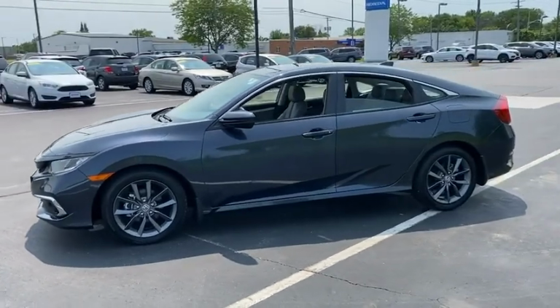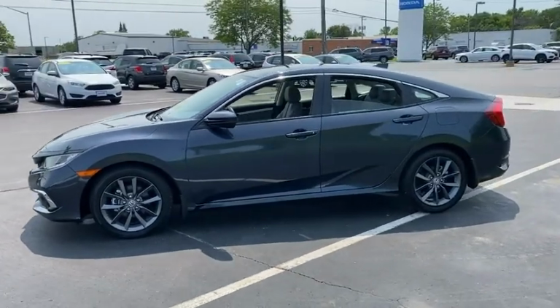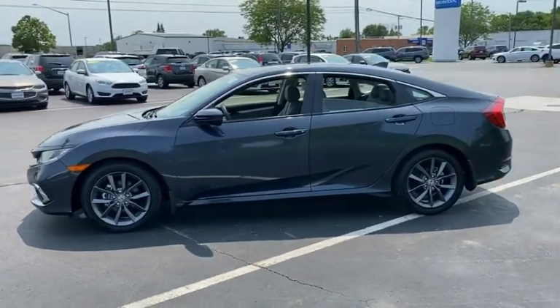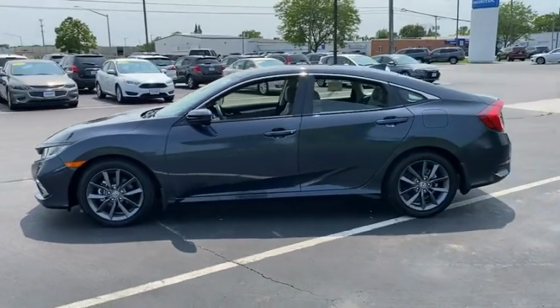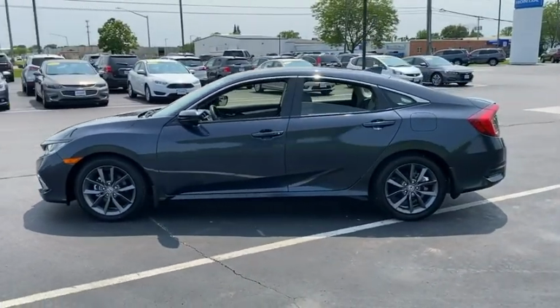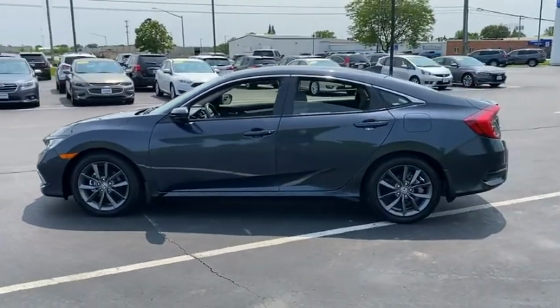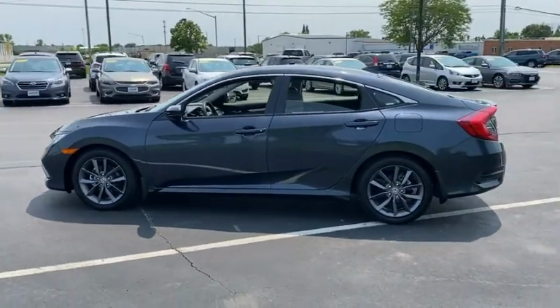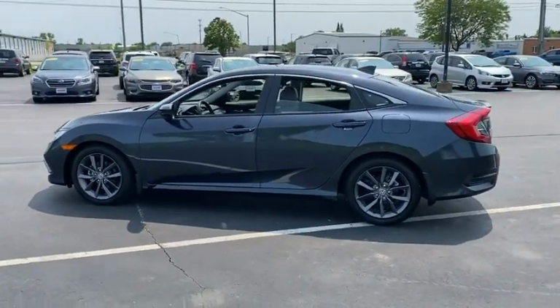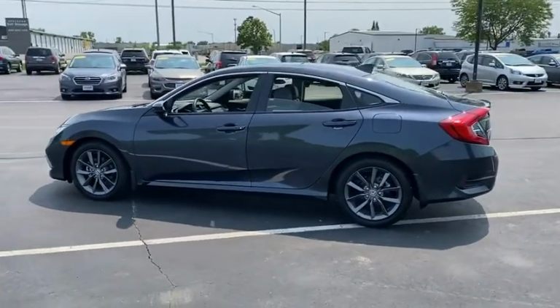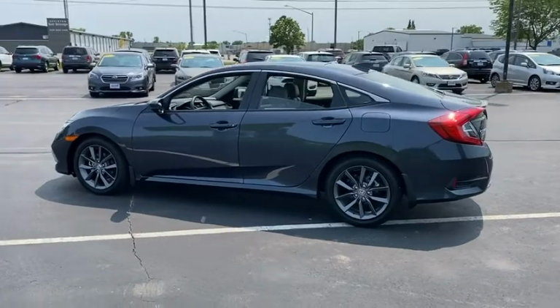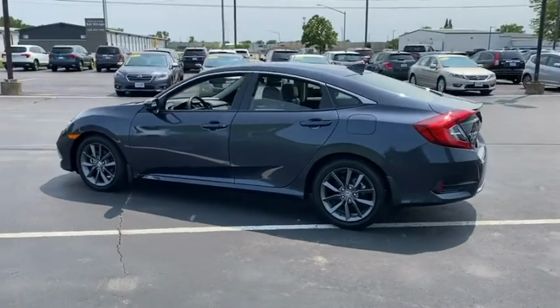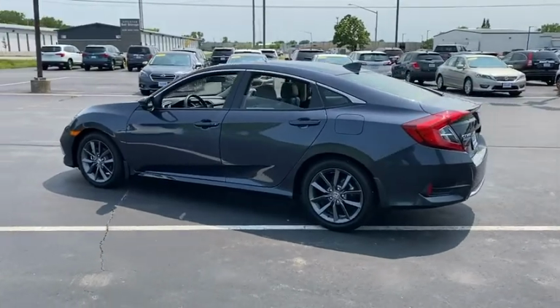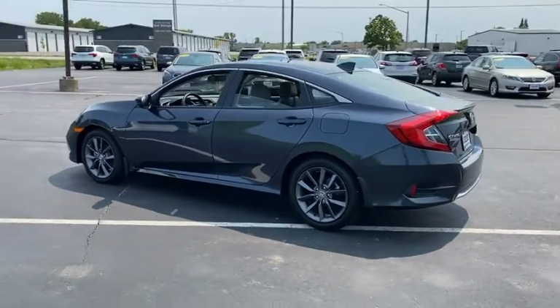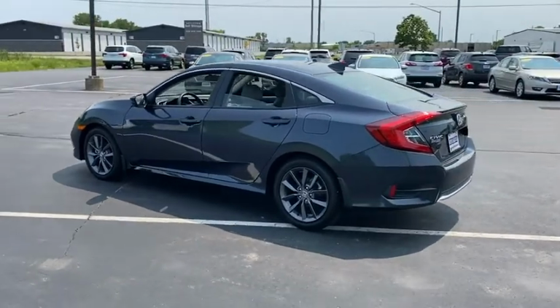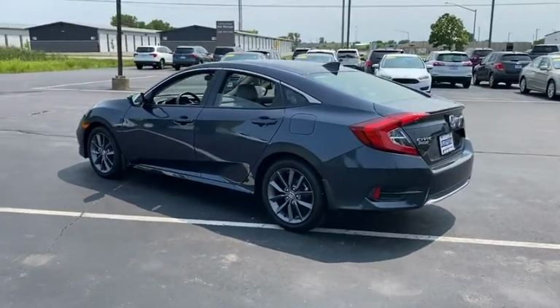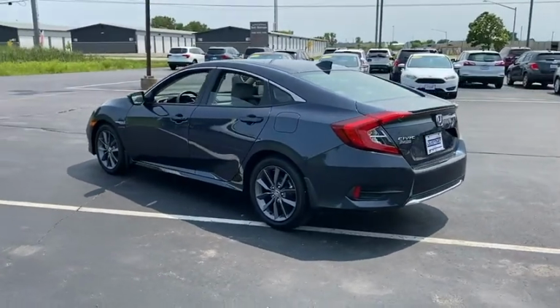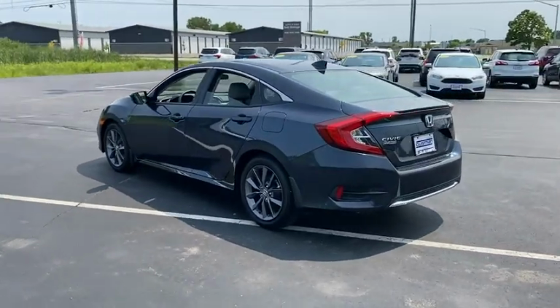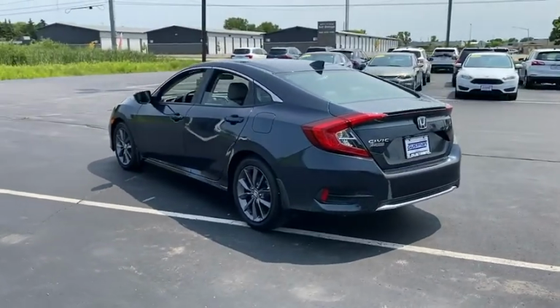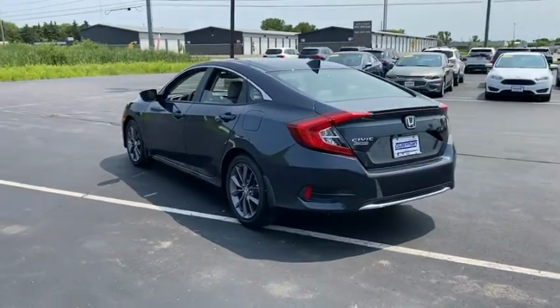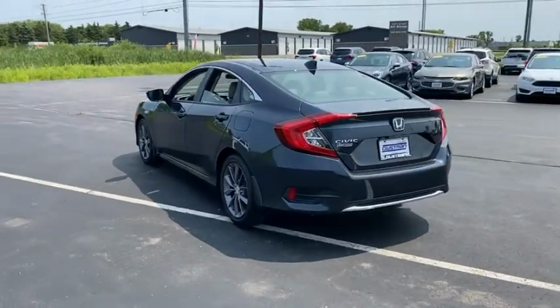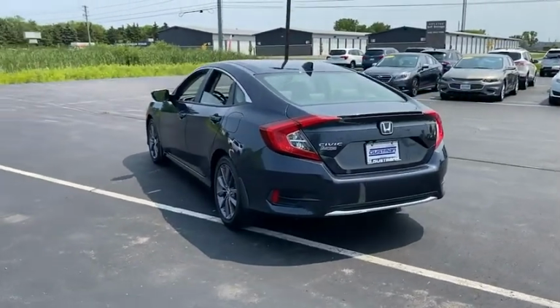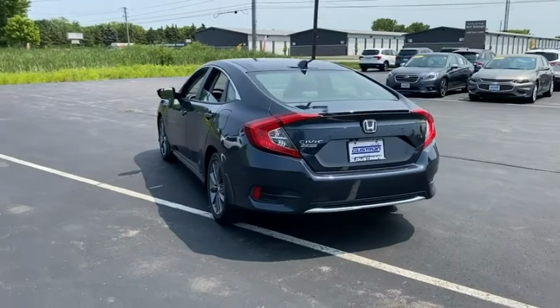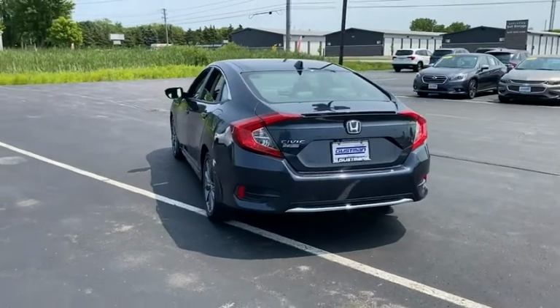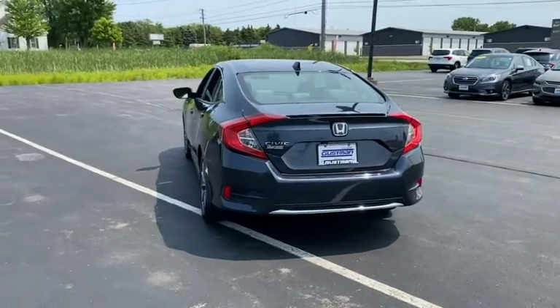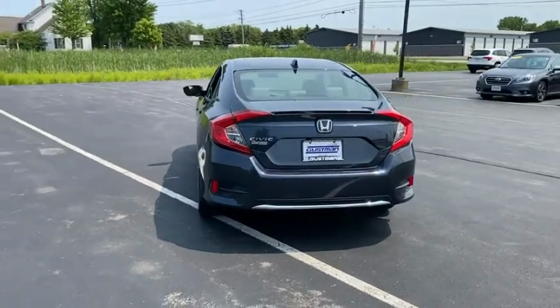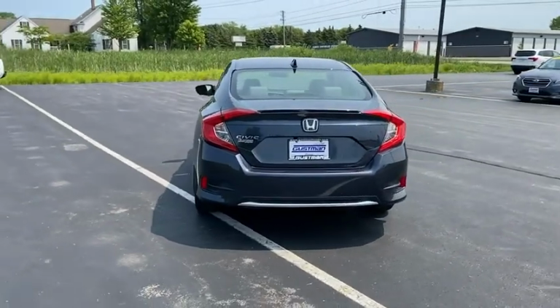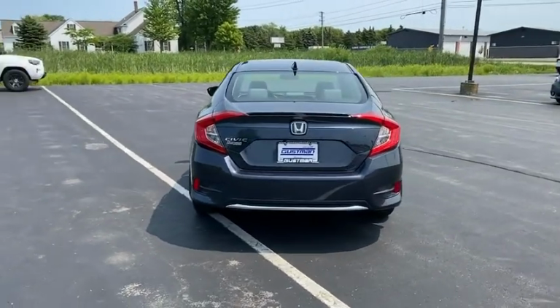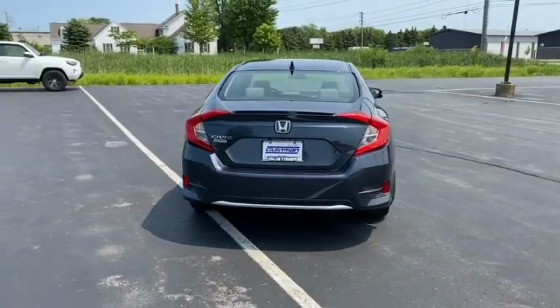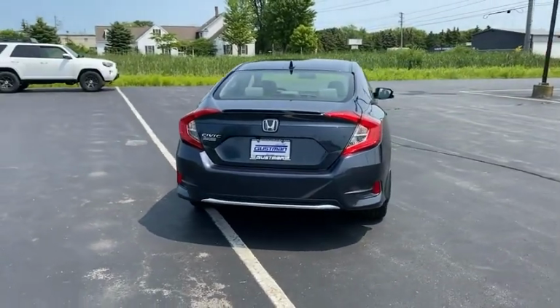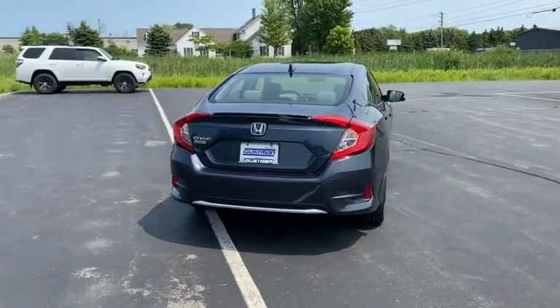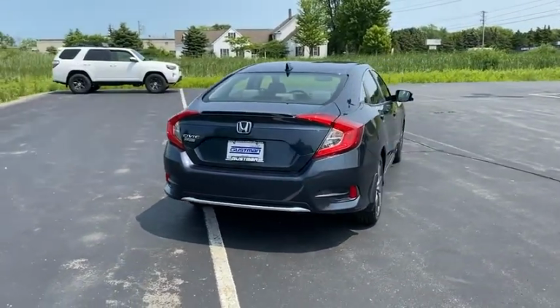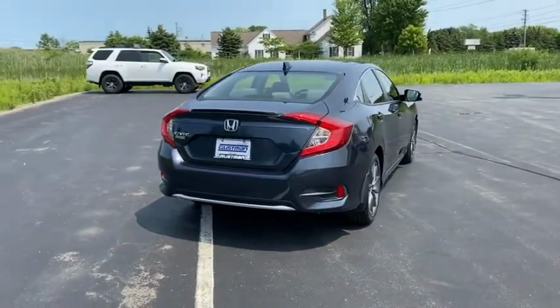Here are some of this vehicle's great options: tire pressure monitor, turbocharged, heated mirrors, aluminum wheels, remote engine start, rear spoiler, brake assist, traction control, stability control, daytime running lights.